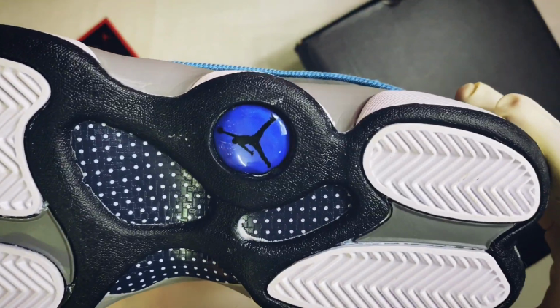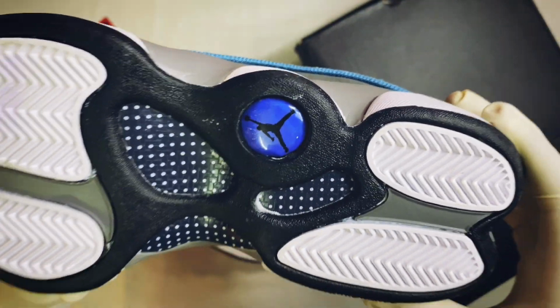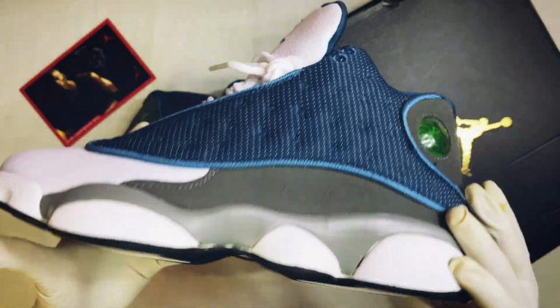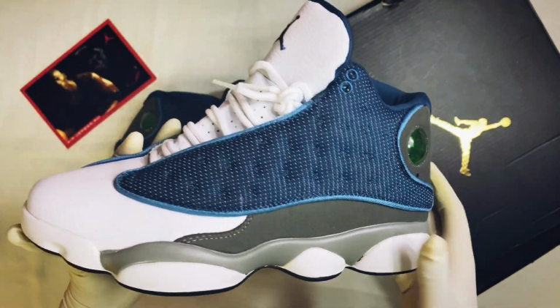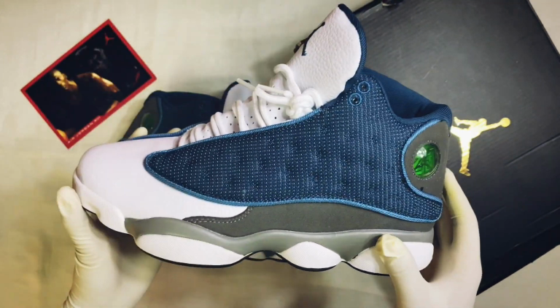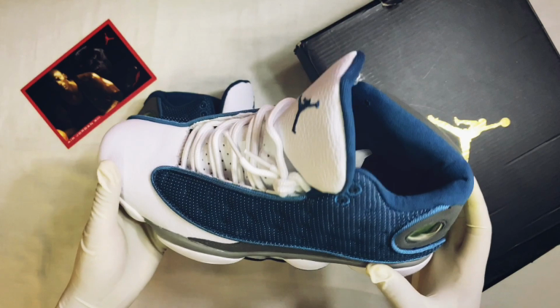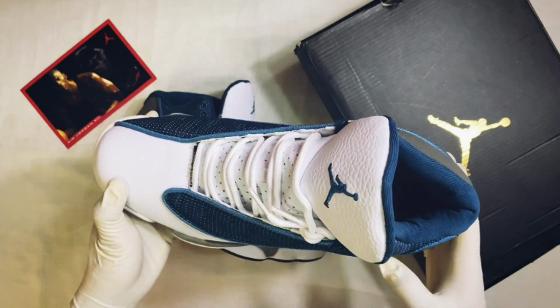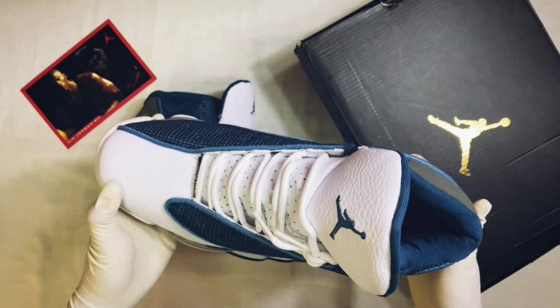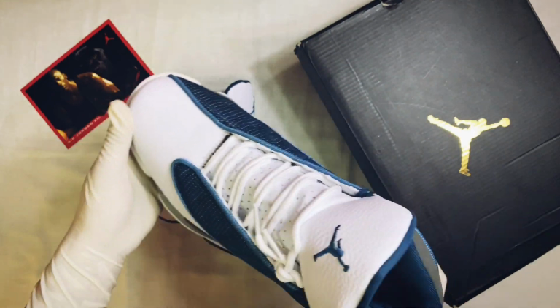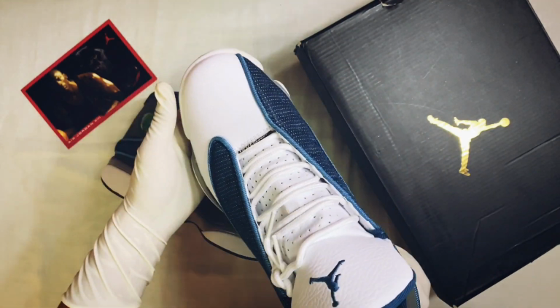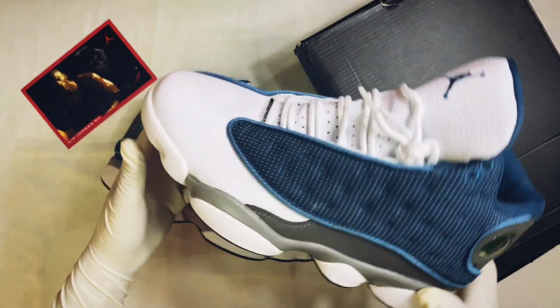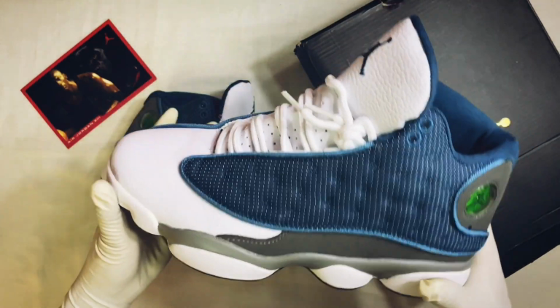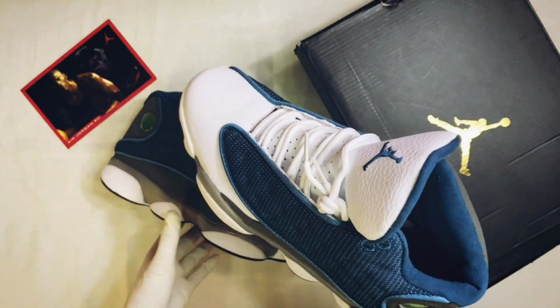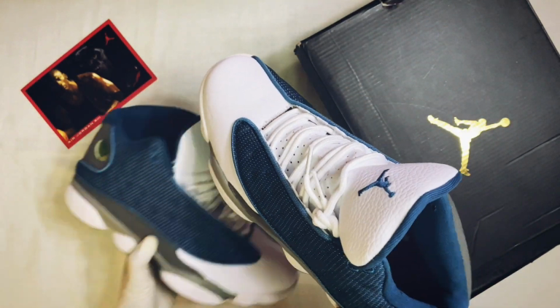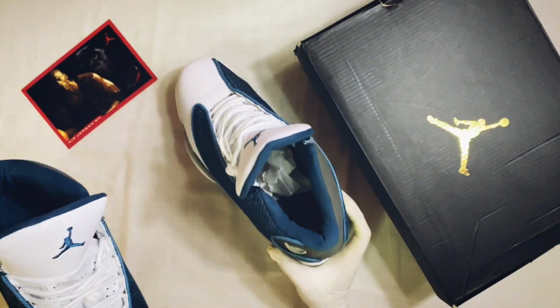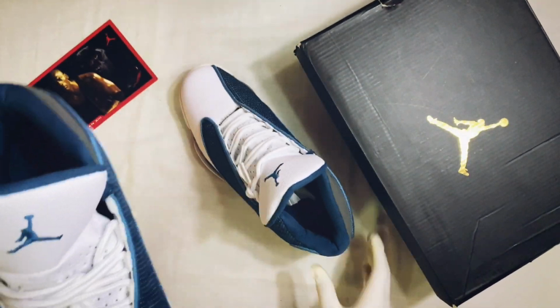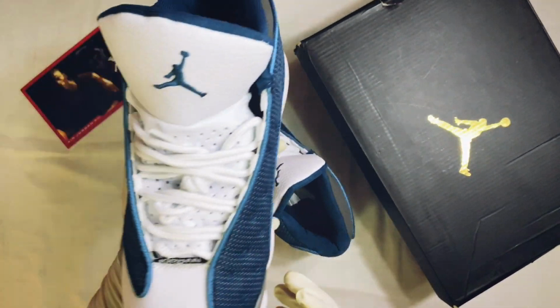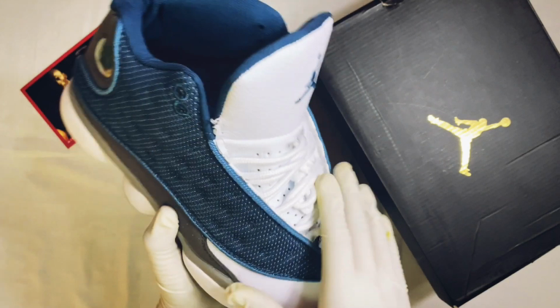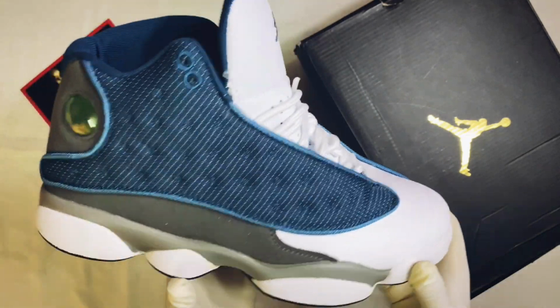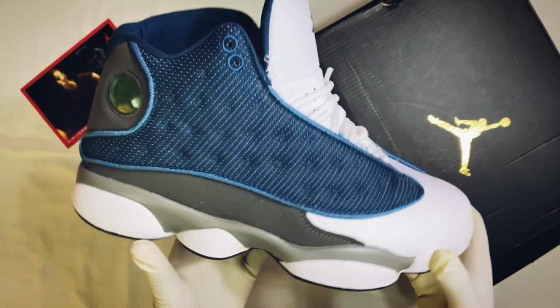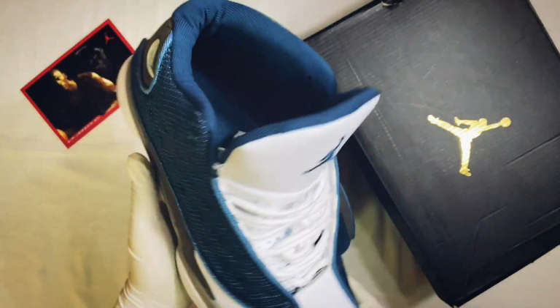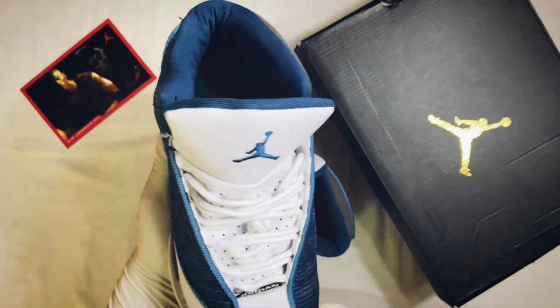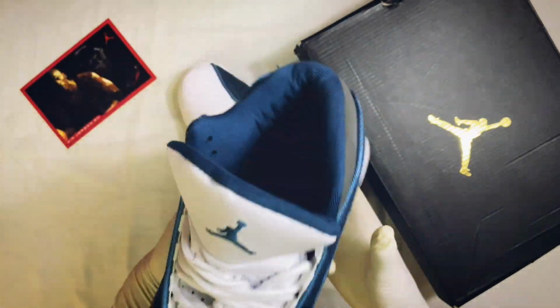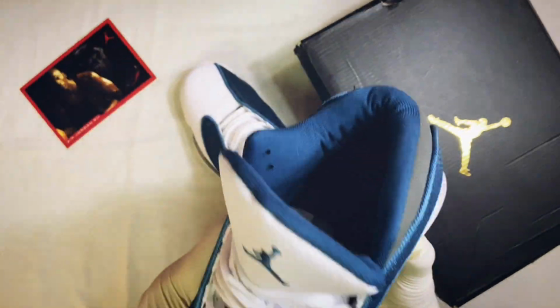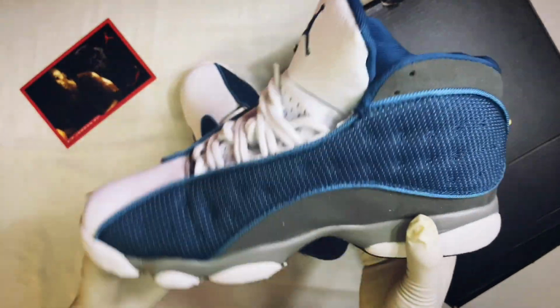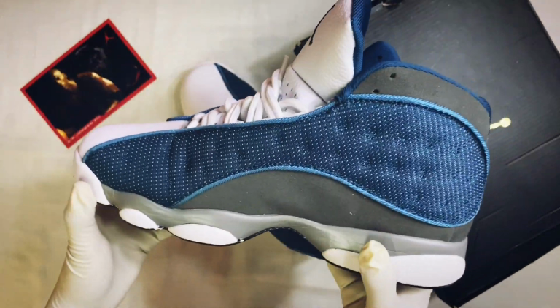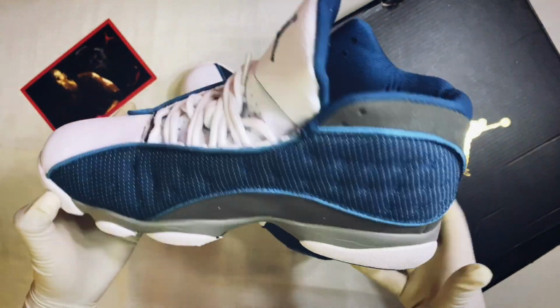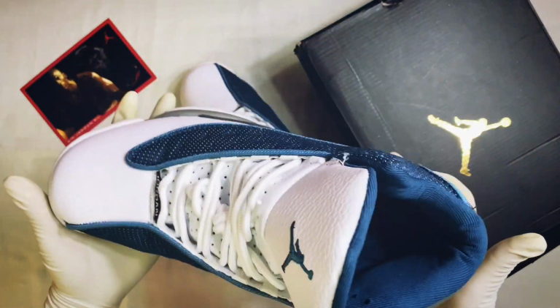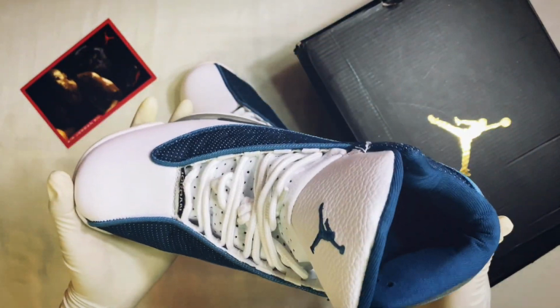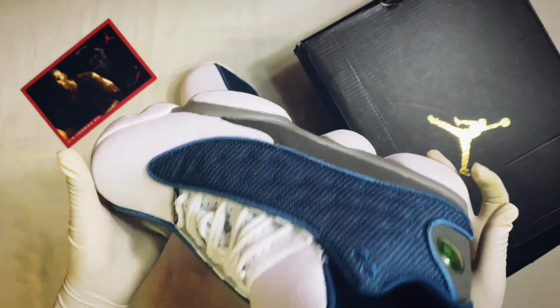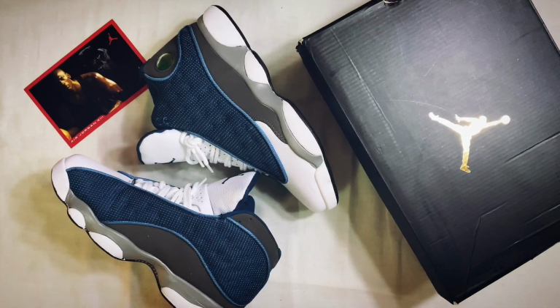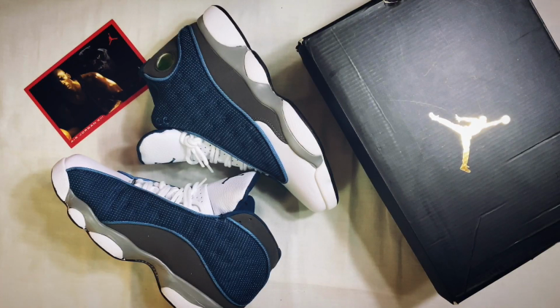In terms of comfort, the Jordan 13 is a little bulky, but it's also fairly light. It's mainly a basketball shoe, but it works casually as well.